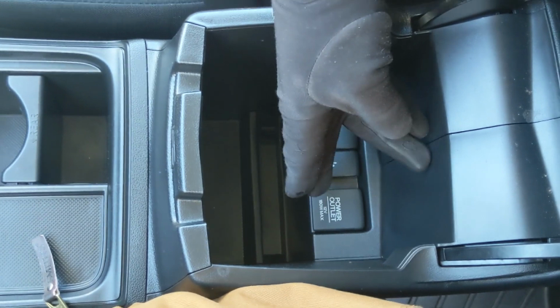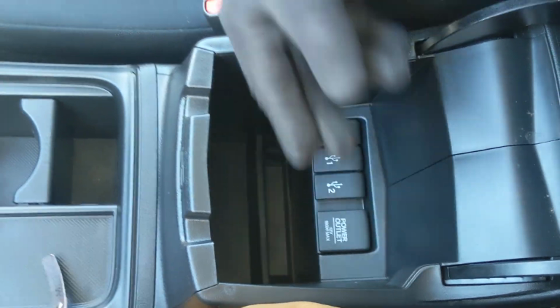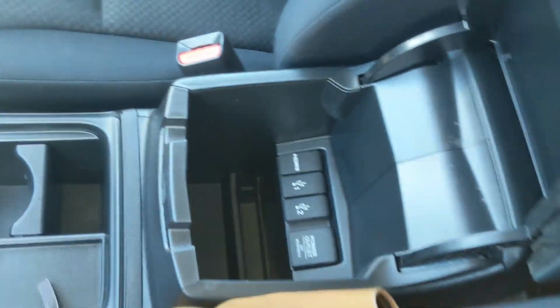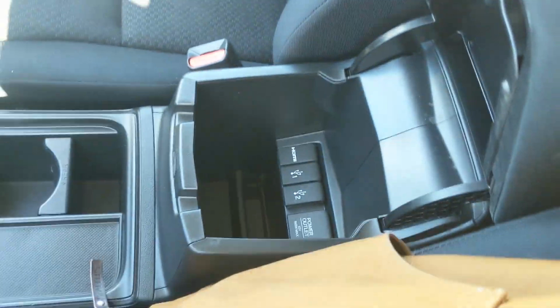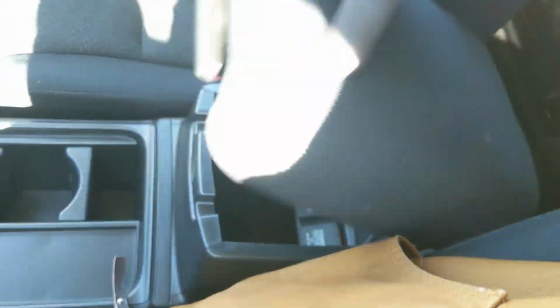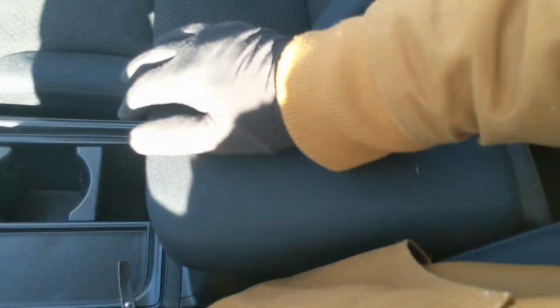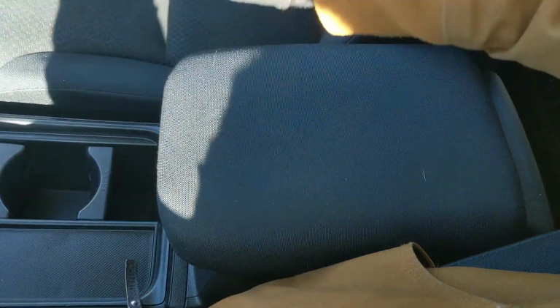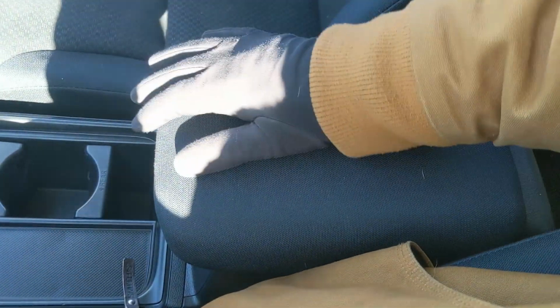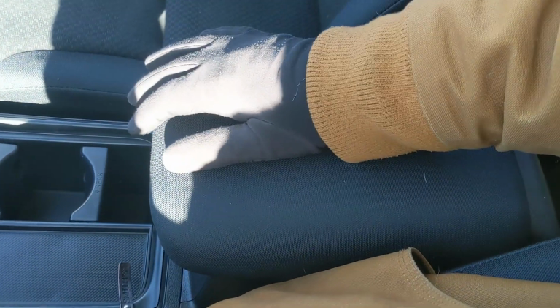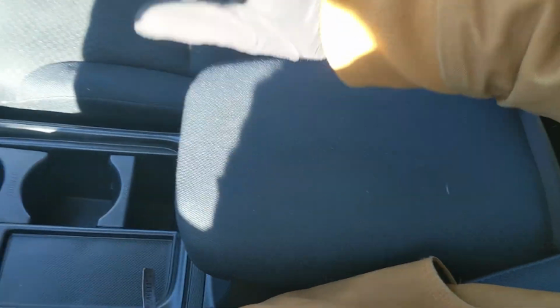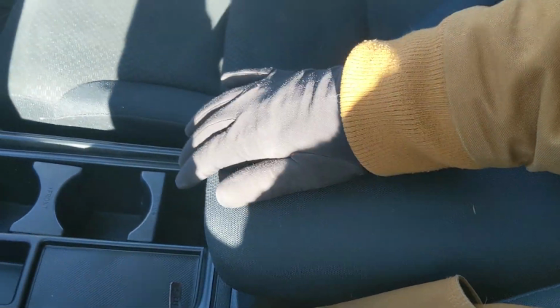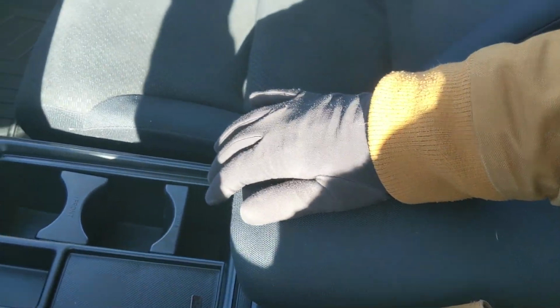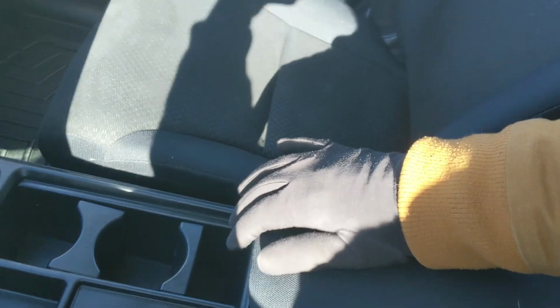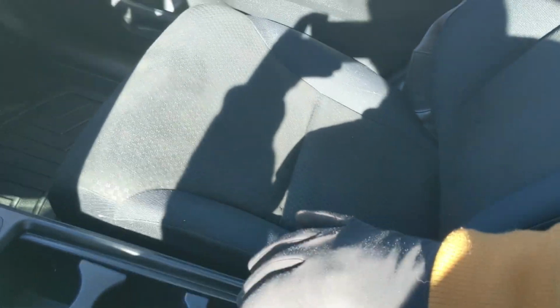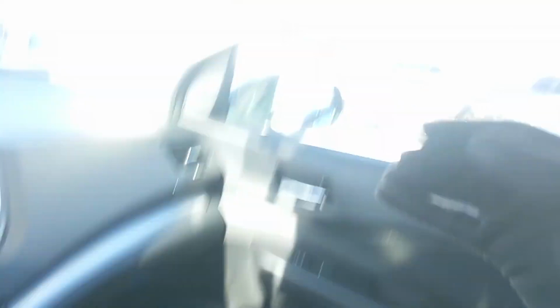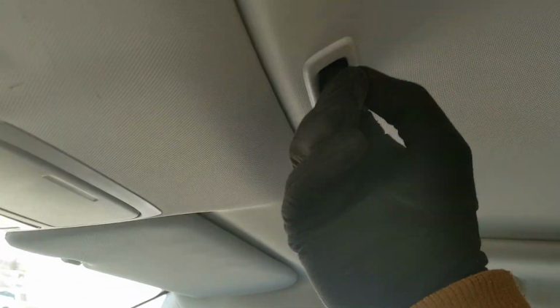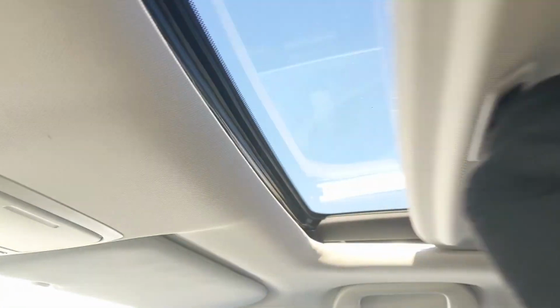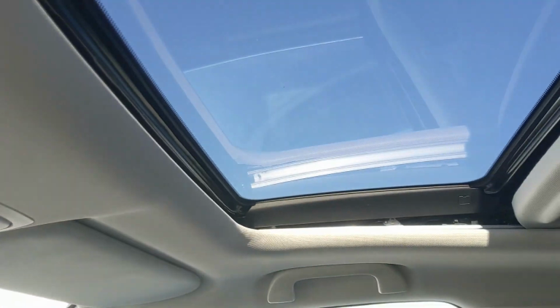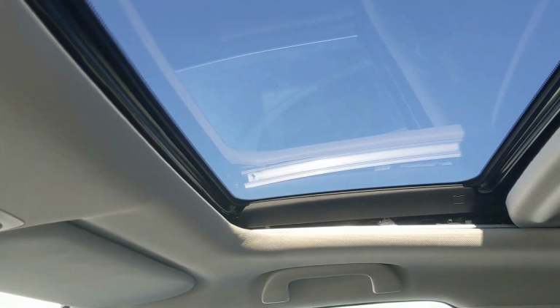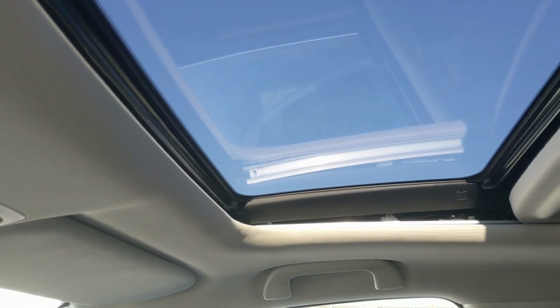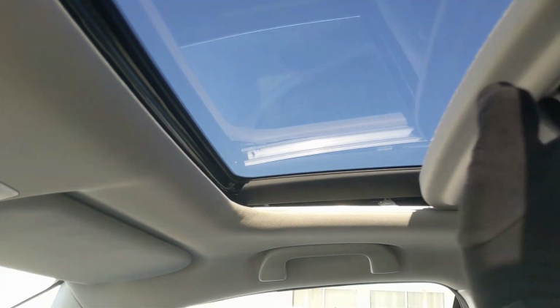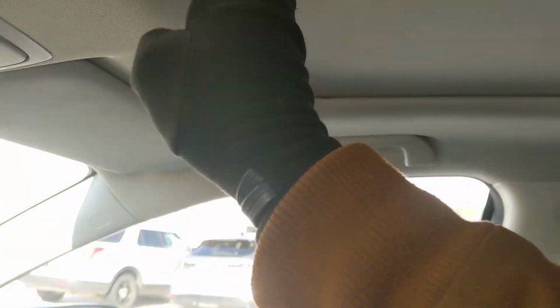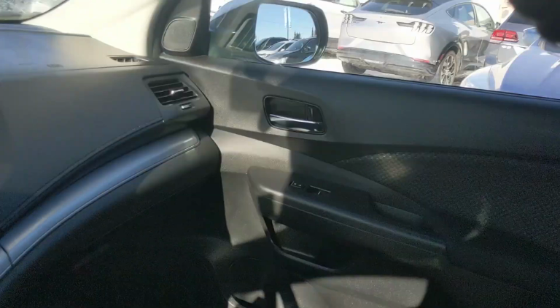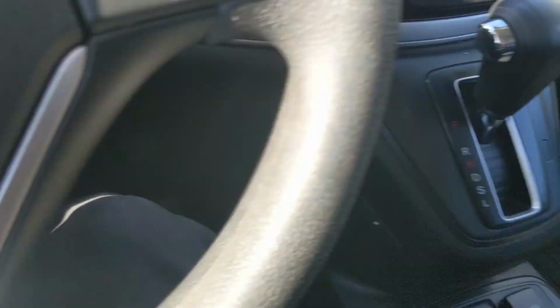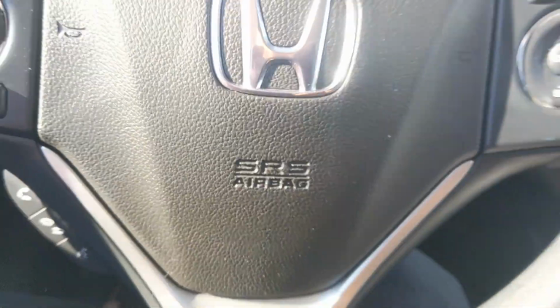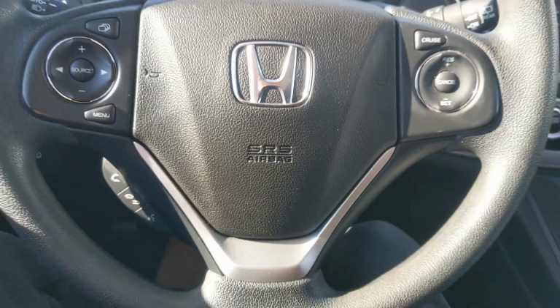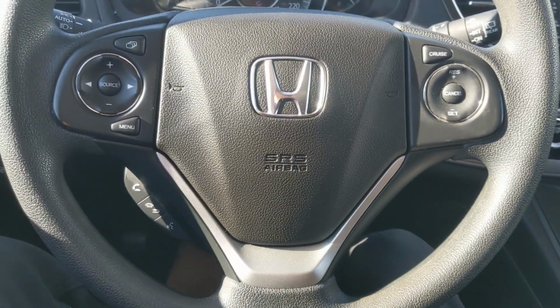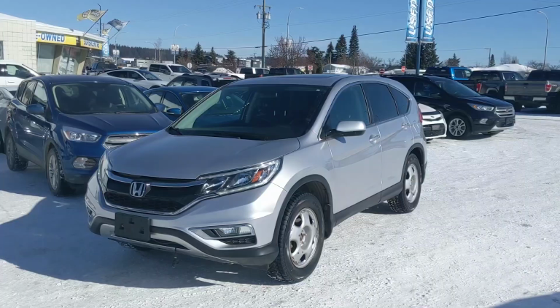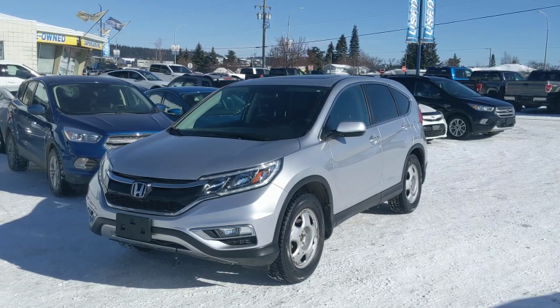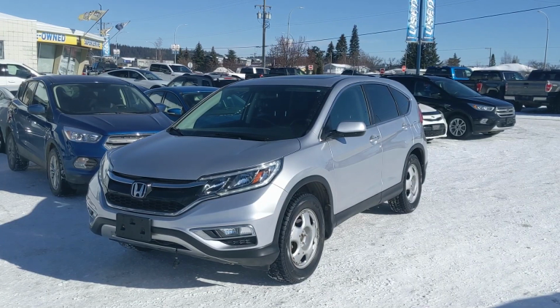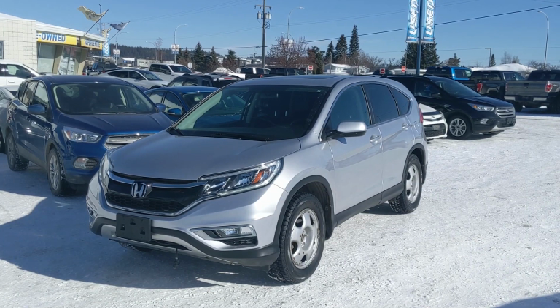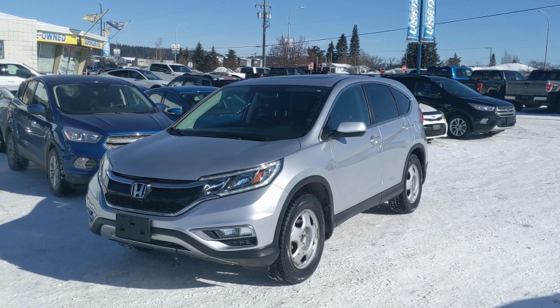Last but not least, you have a power moonroof so you can let in the sunshine. That should cover our look at the interior. If you're interested, come visit us at Prince George Ford — pg4.ca — or call 250-563-8111. Have a nice day.